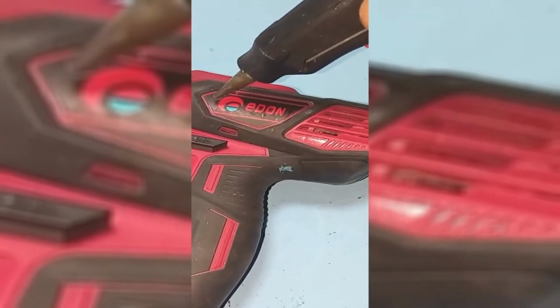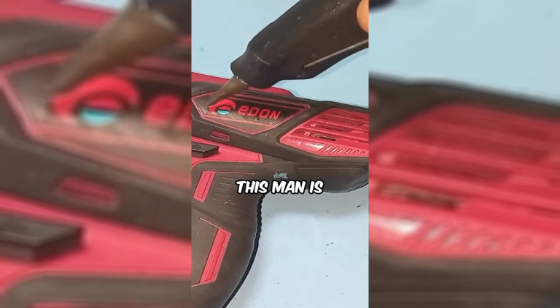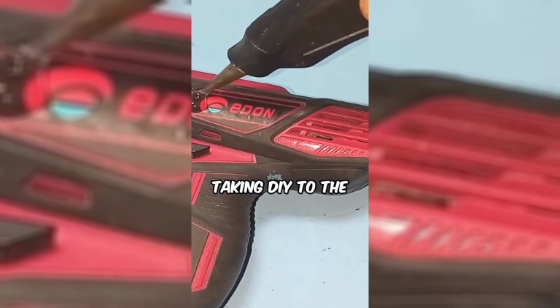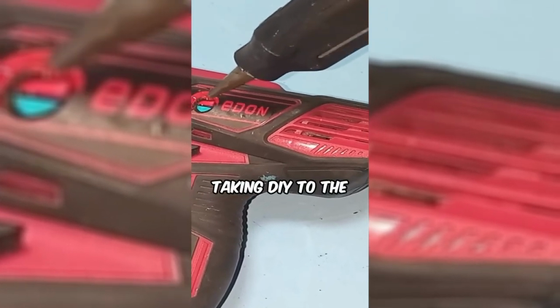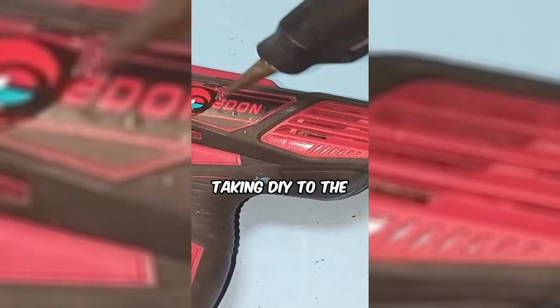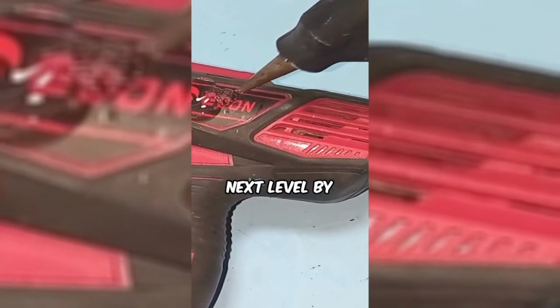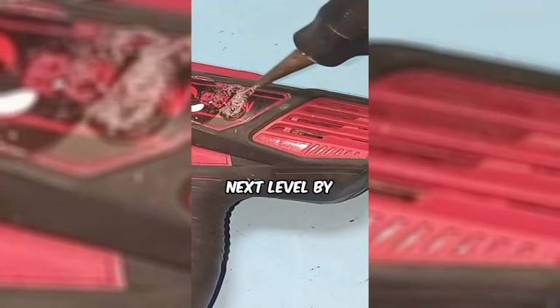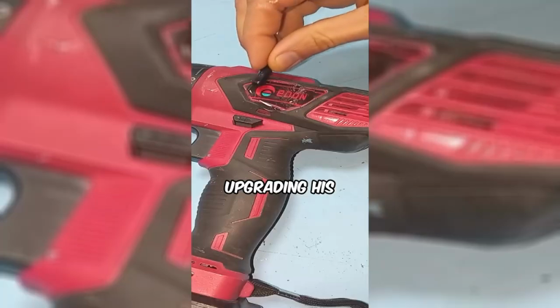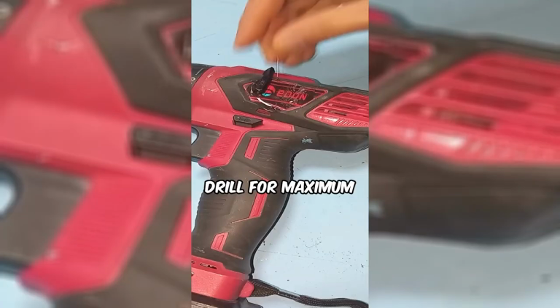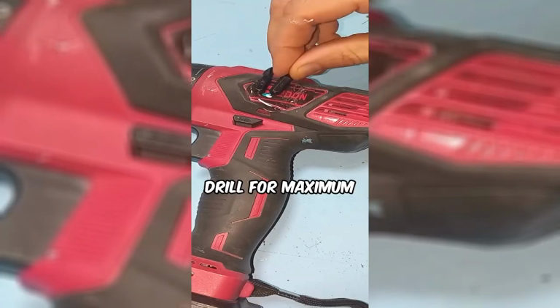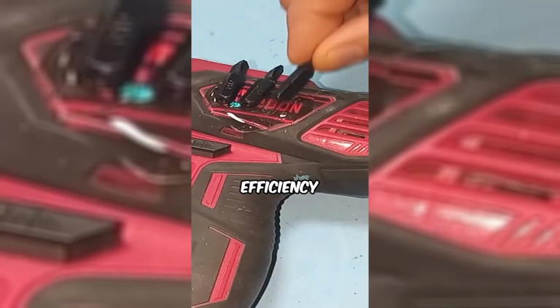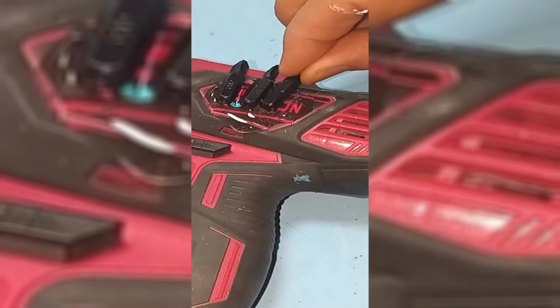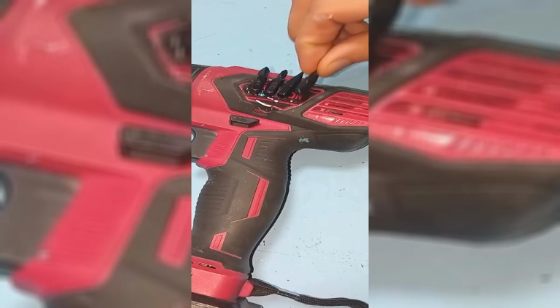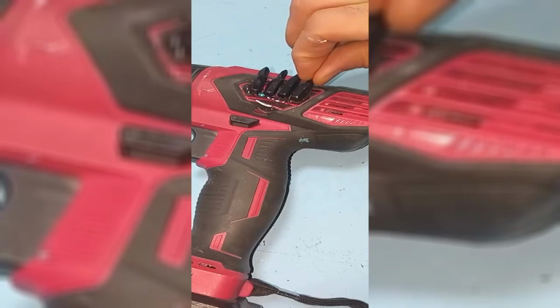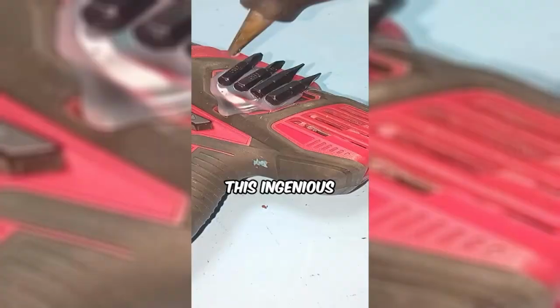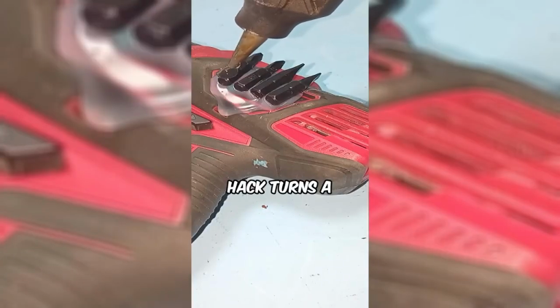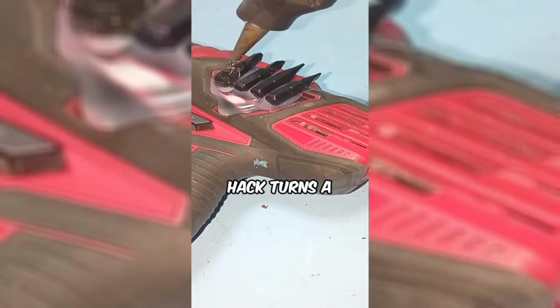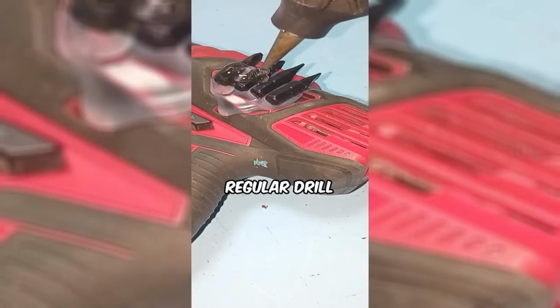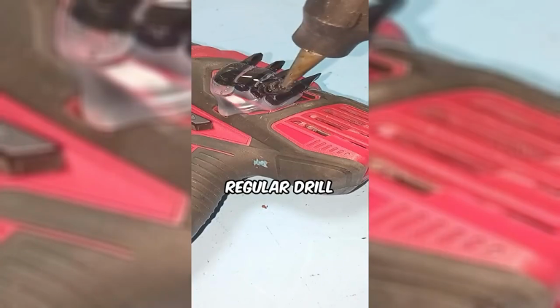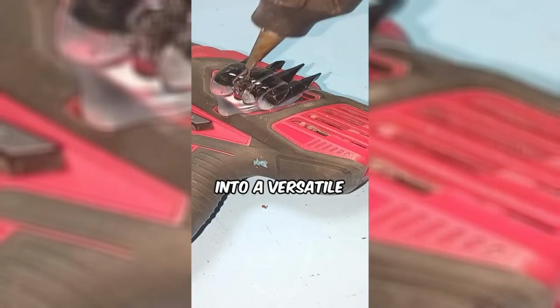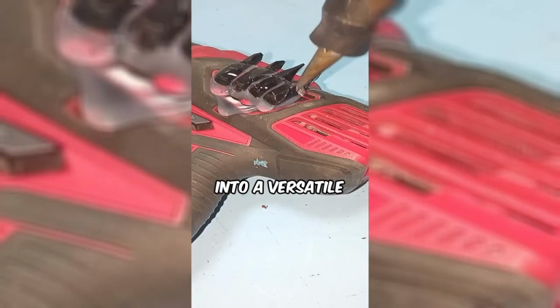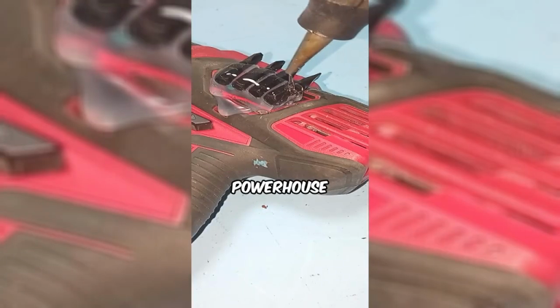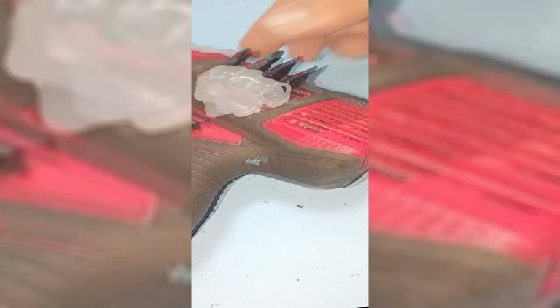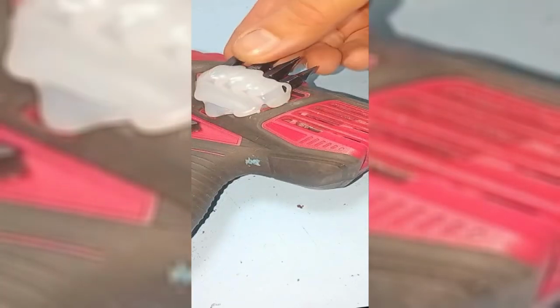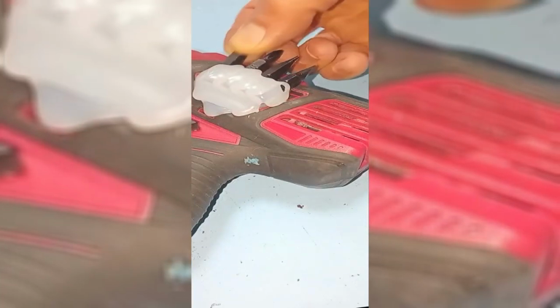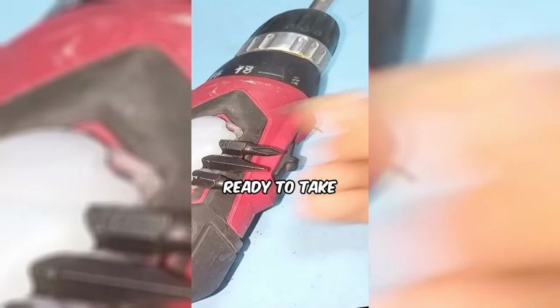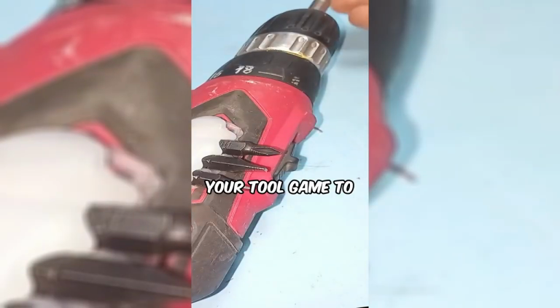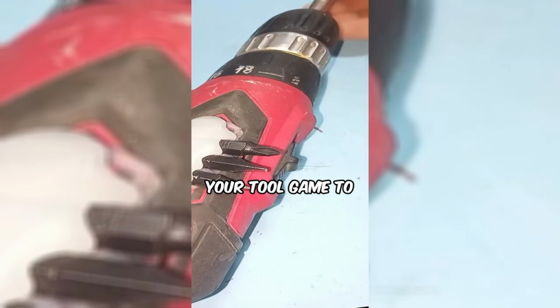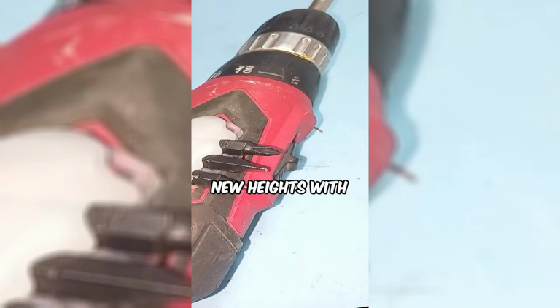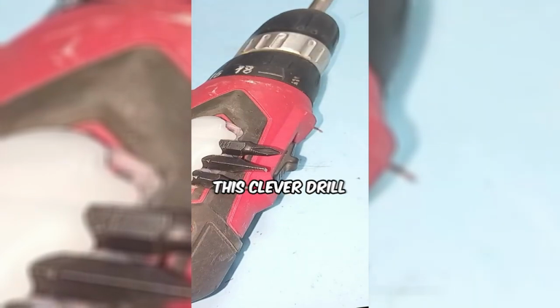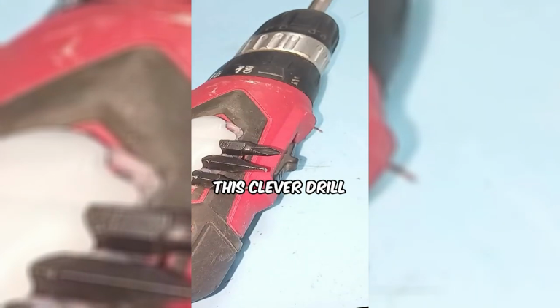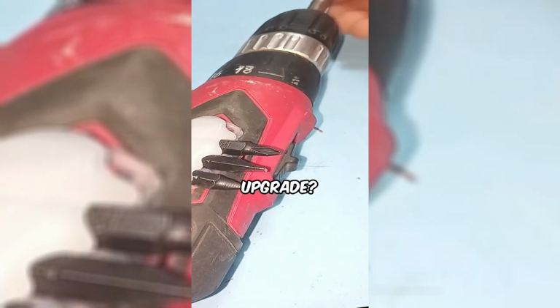This man is taking DIY to the next level by upgrading his drill for maximum efficiency. This ingenious hack turns a regular drill into a versatile powerhouse. Ready to take your tool game to new heights with this clever drill upgrade?